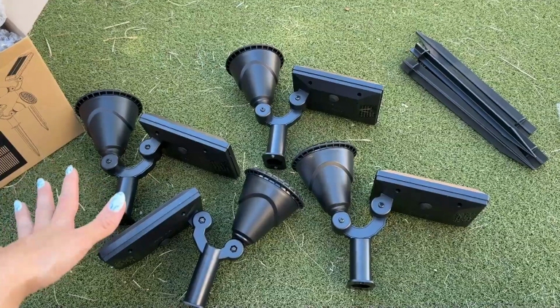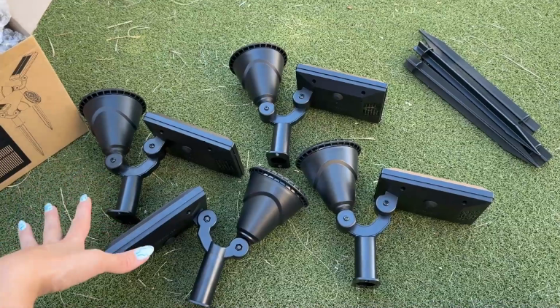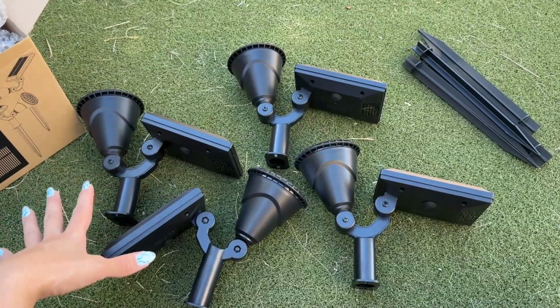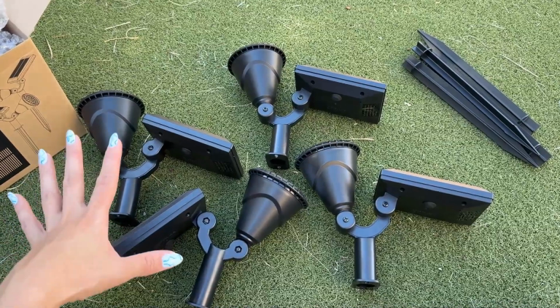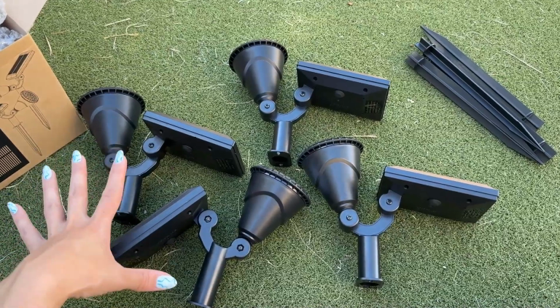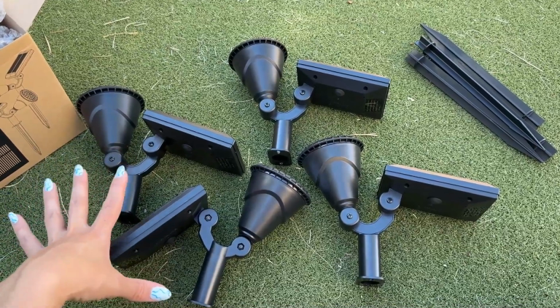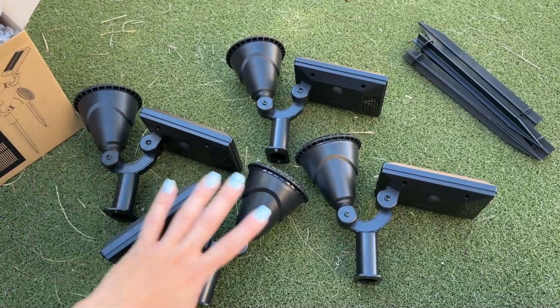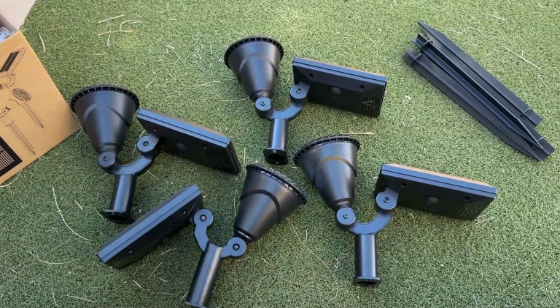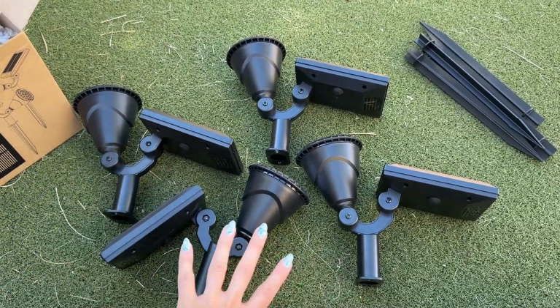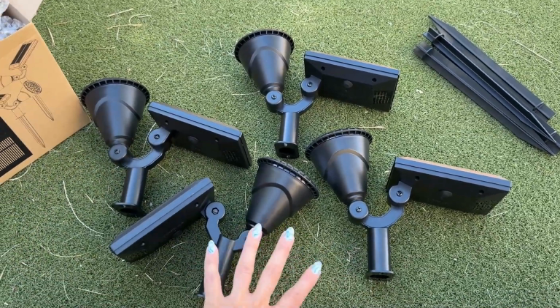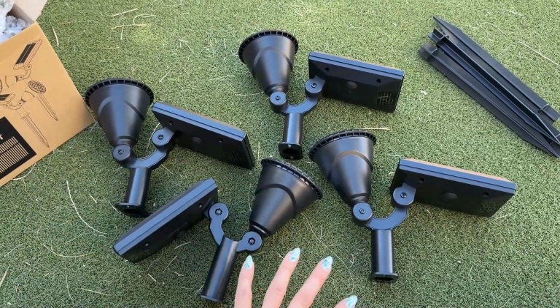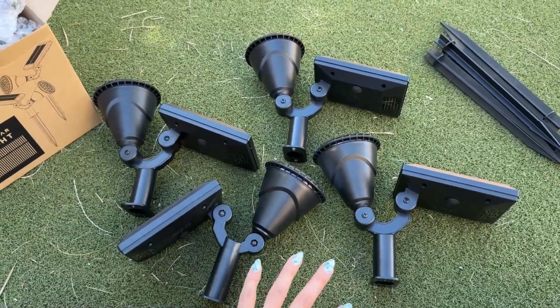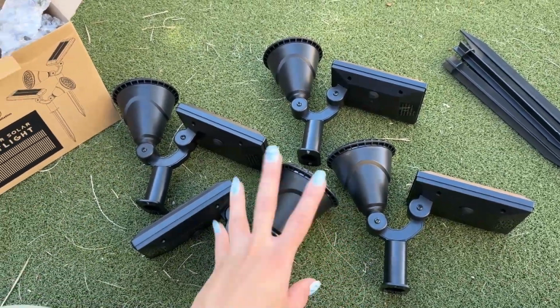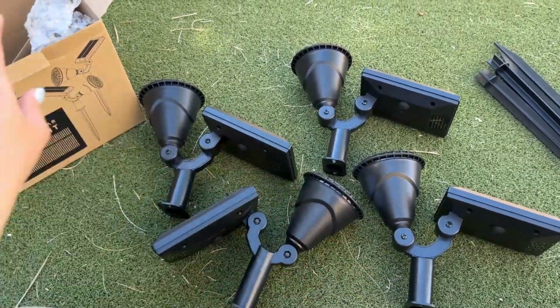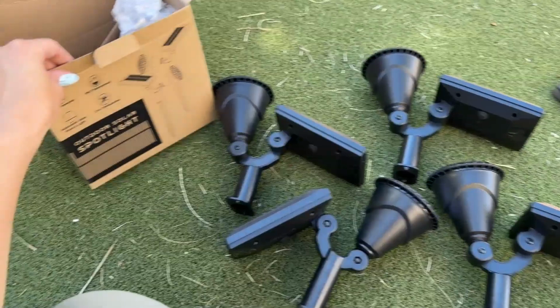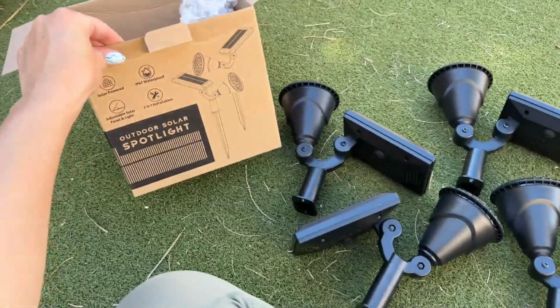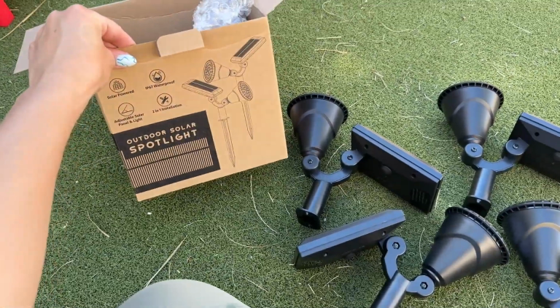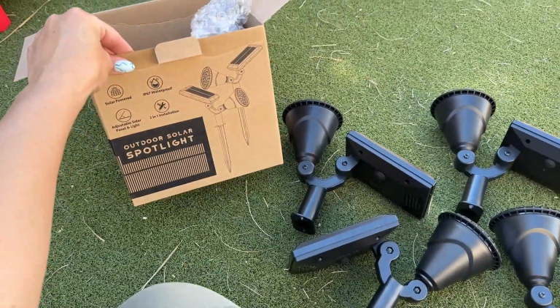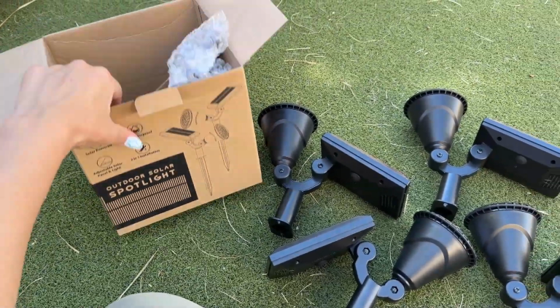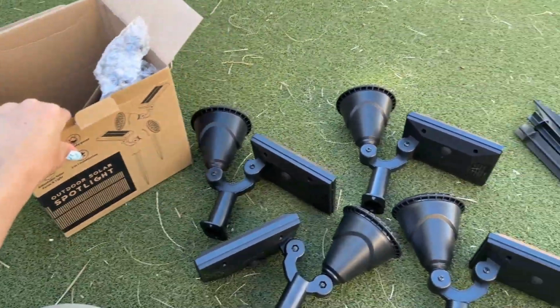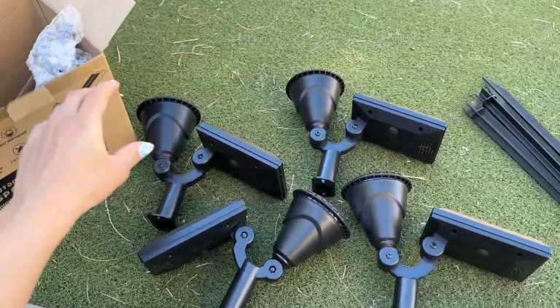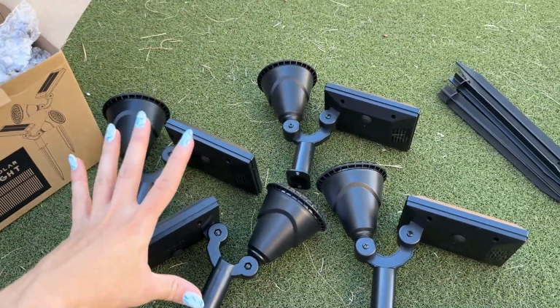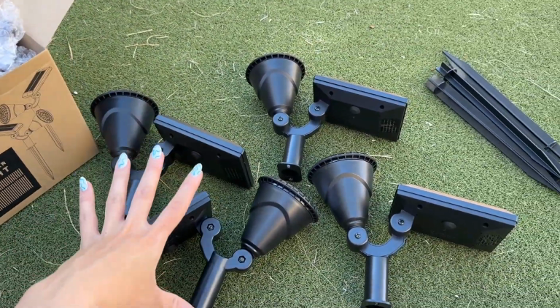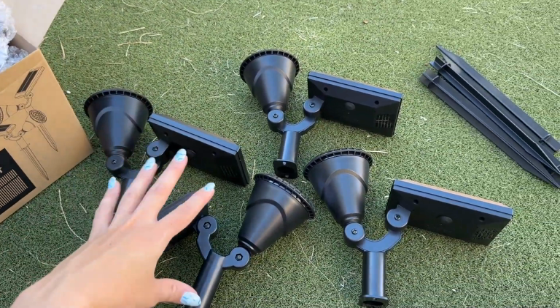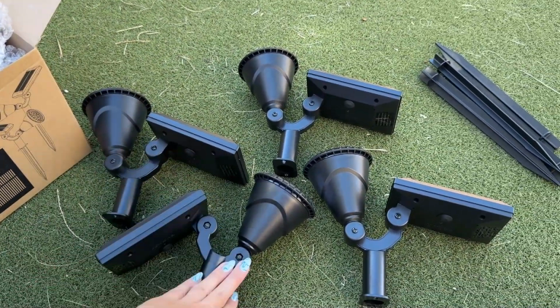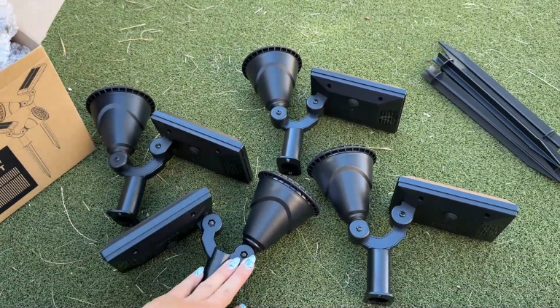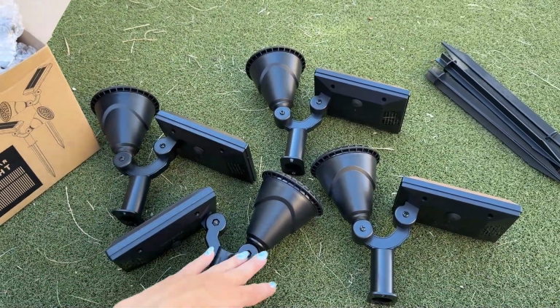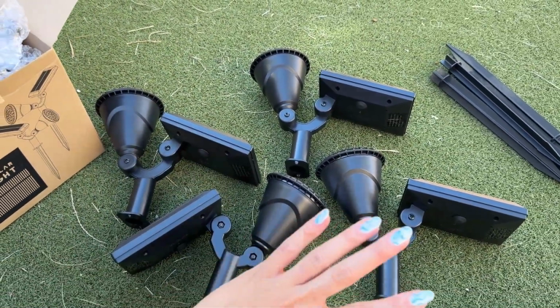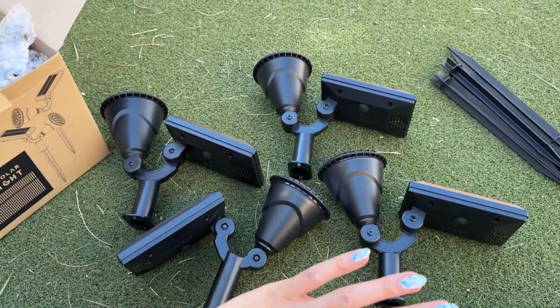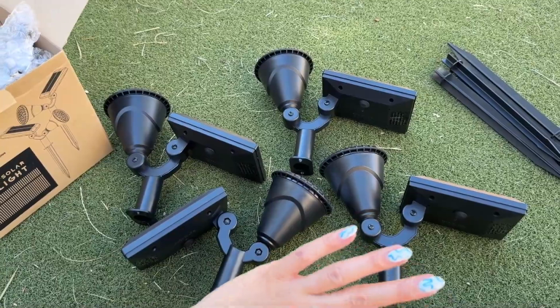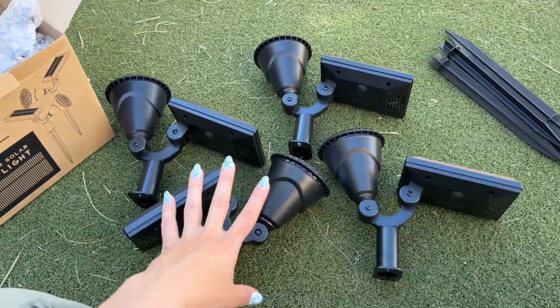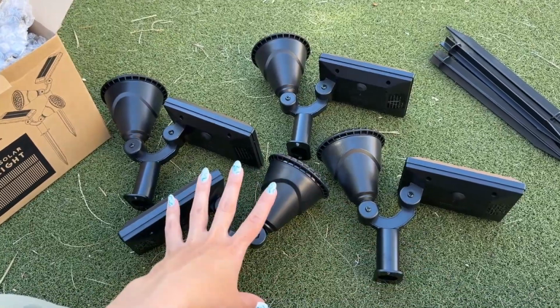Hey guys, today I'm going to do a quick review about these solar spotlights that we just got from Amazon. I'm actually really excited to install these — they had great reviews.